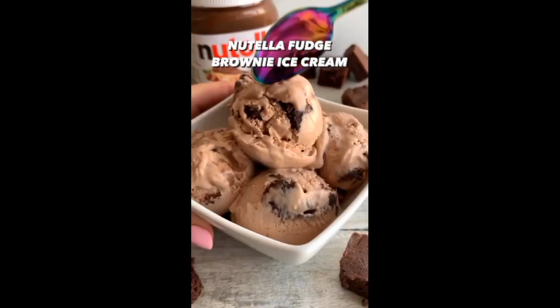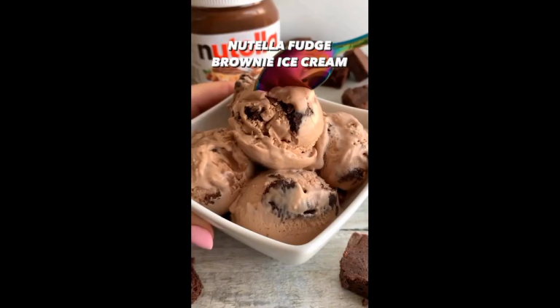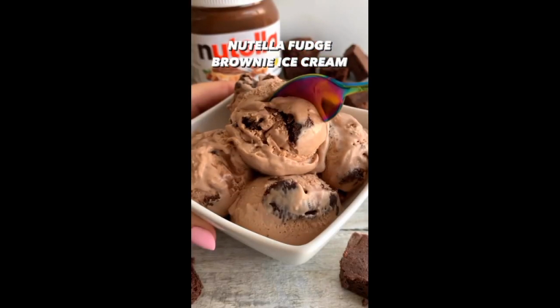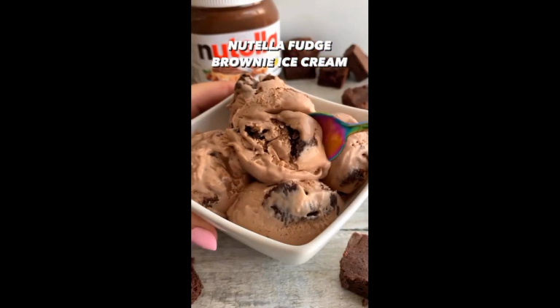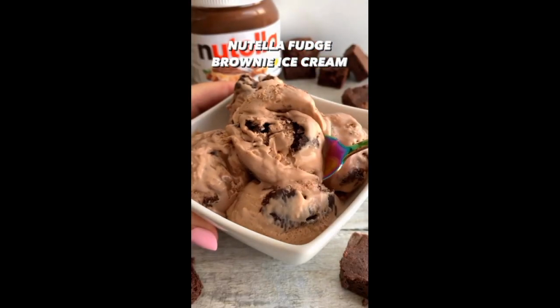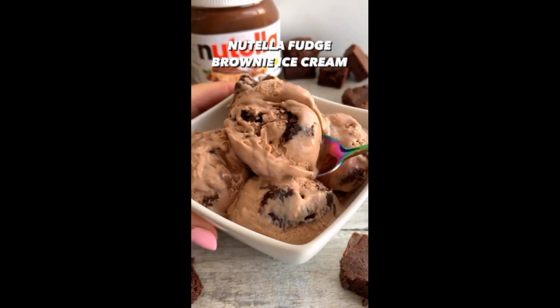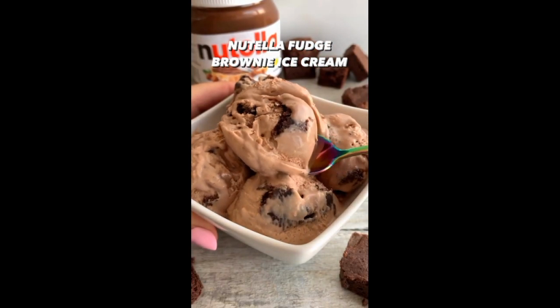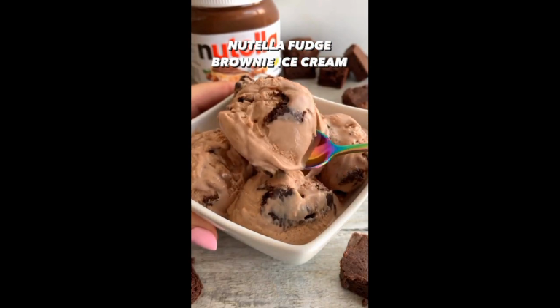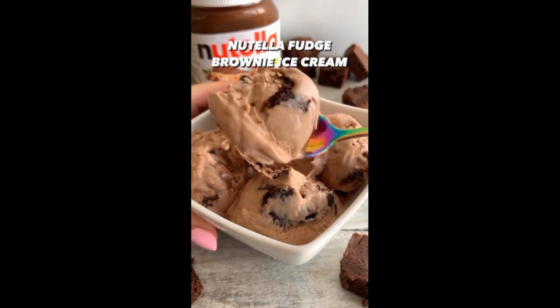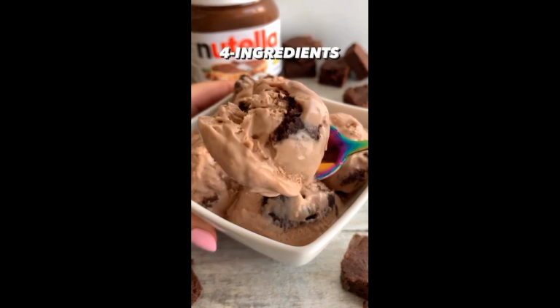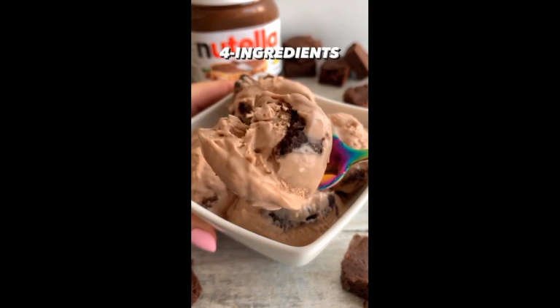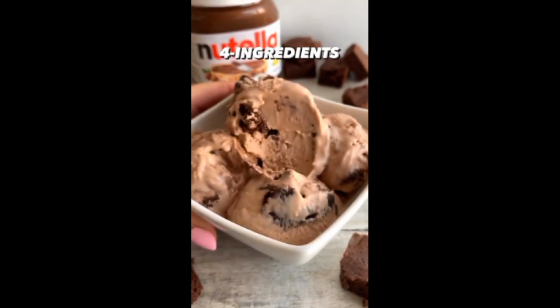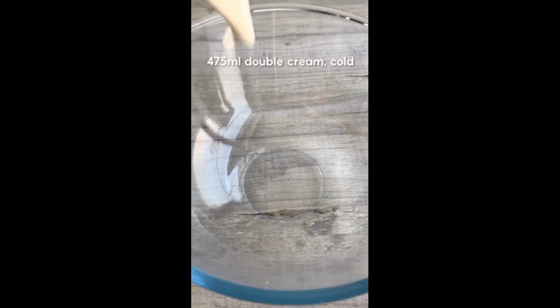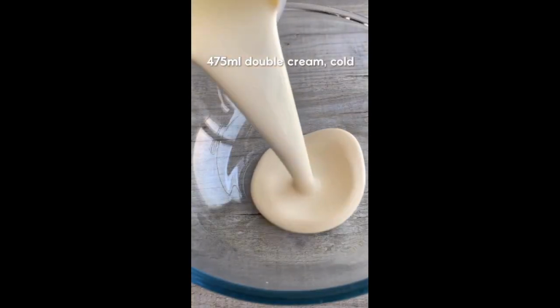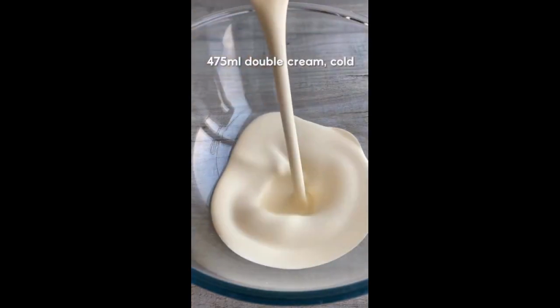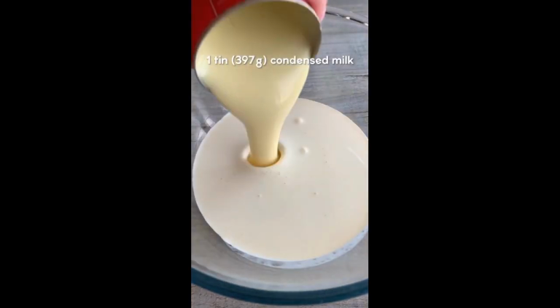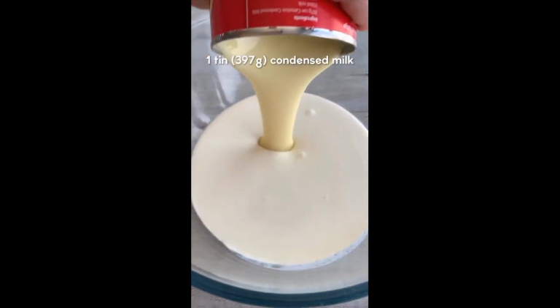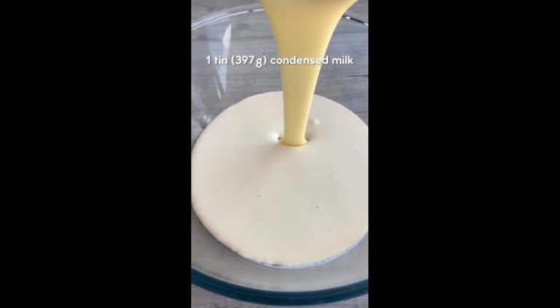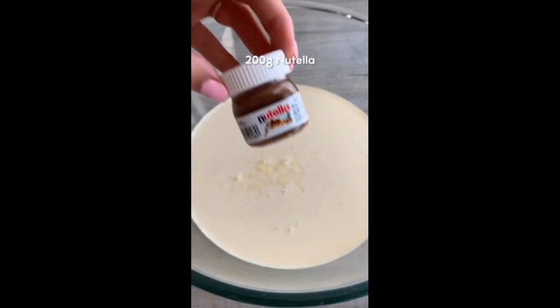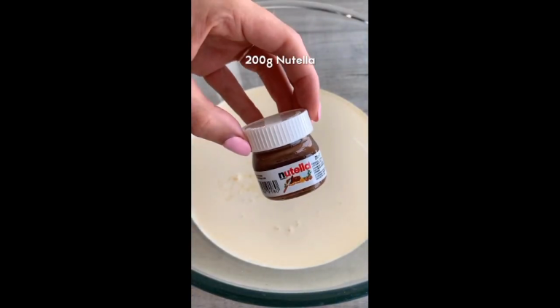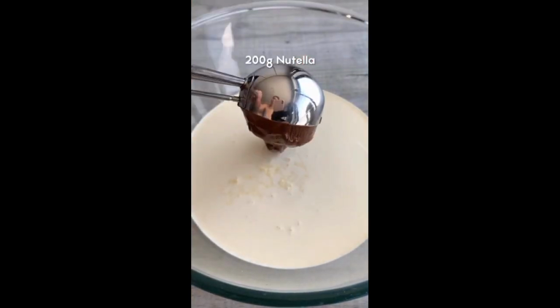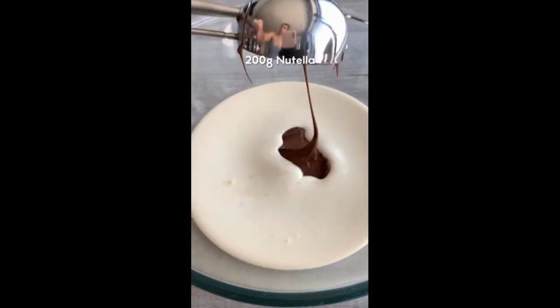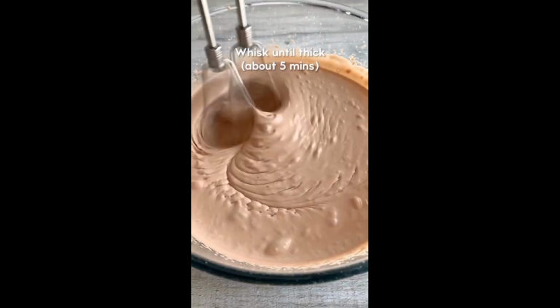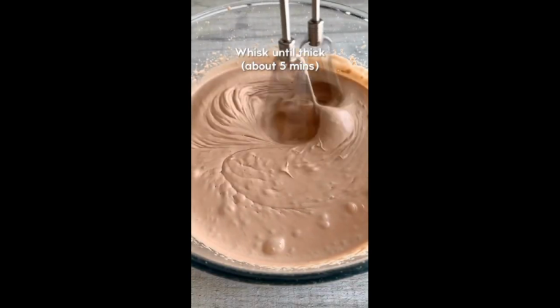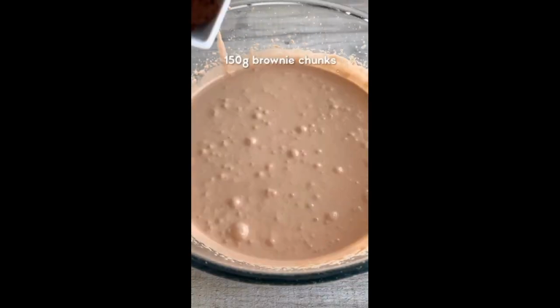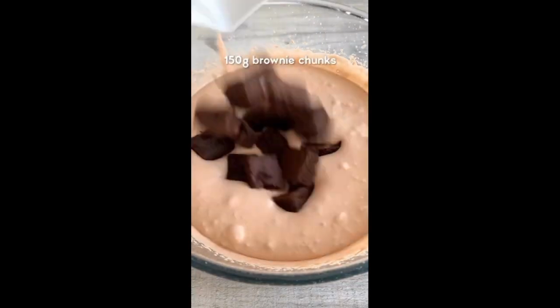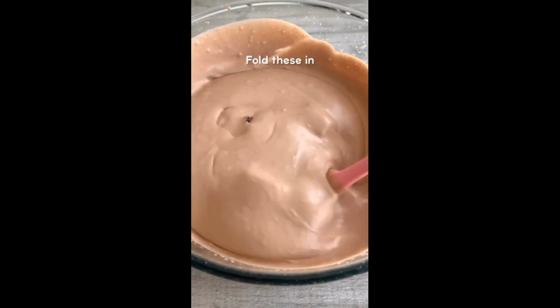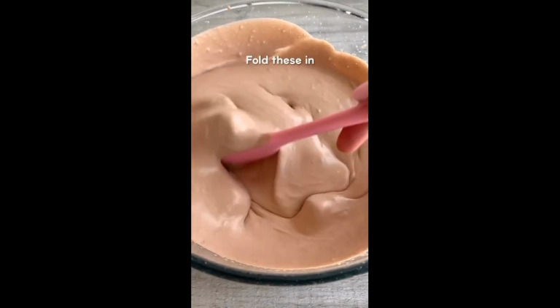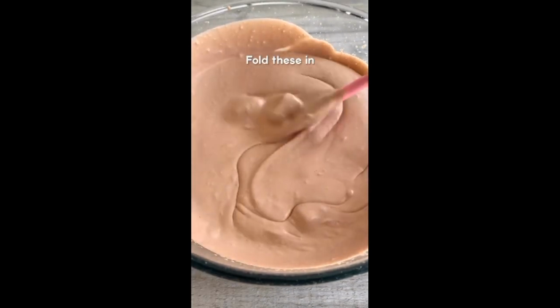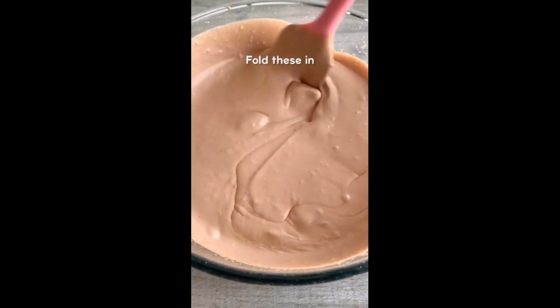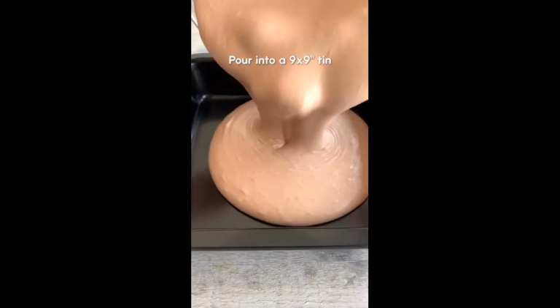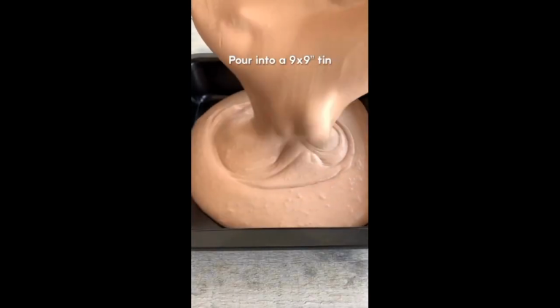If you've ever got leftover brownies, you've got to try this Nutella fudge brownie ice cream. Just whisk together double cream, condensed milk, and Nutella until thick, then fold in the brownie chunks and pour it into a tin or any container.